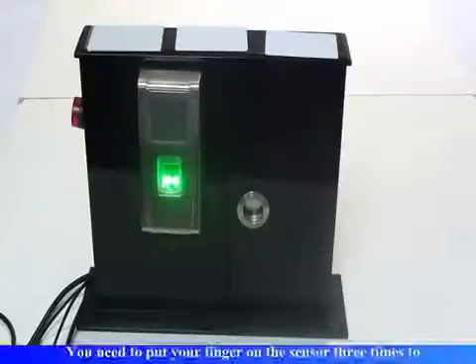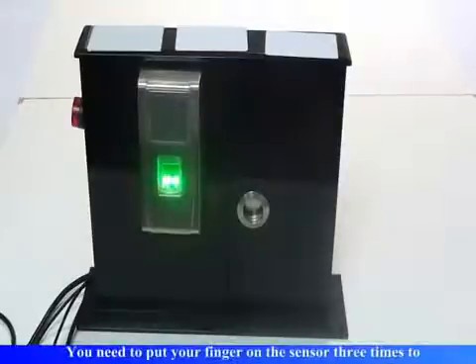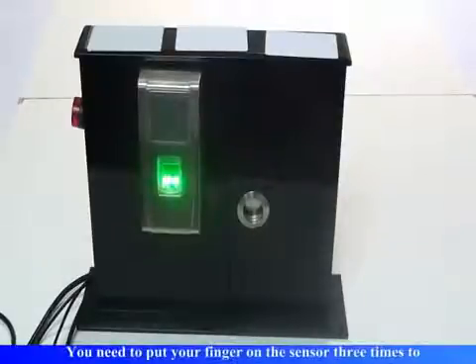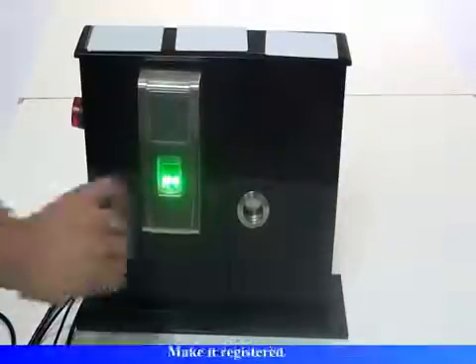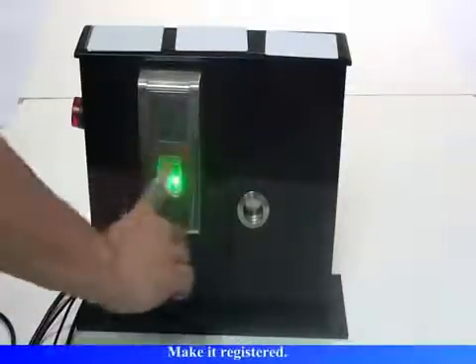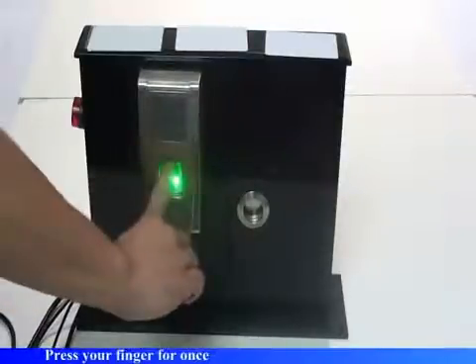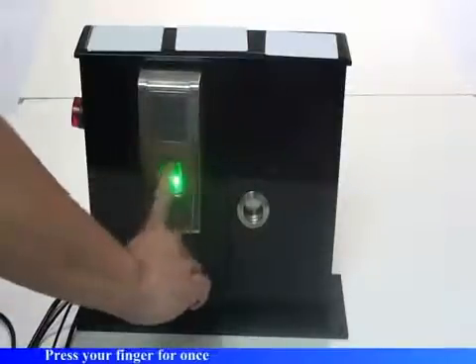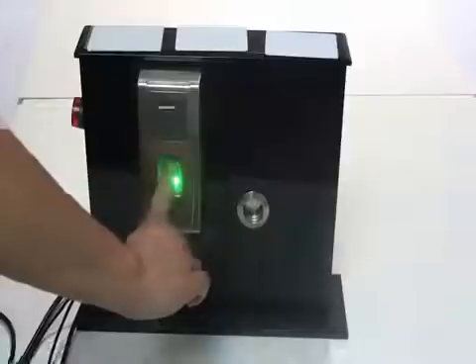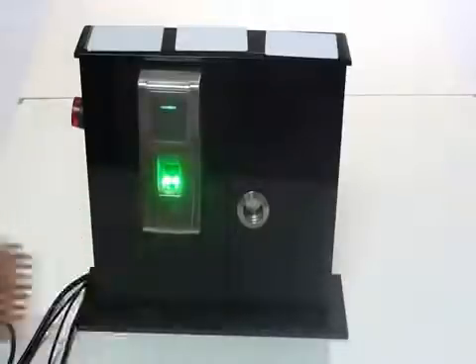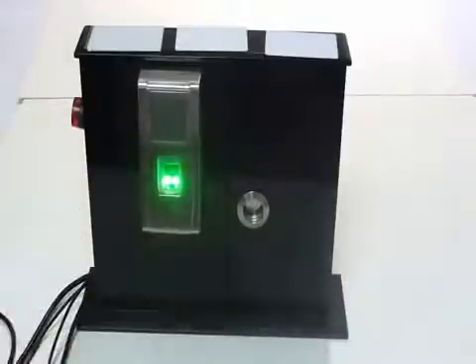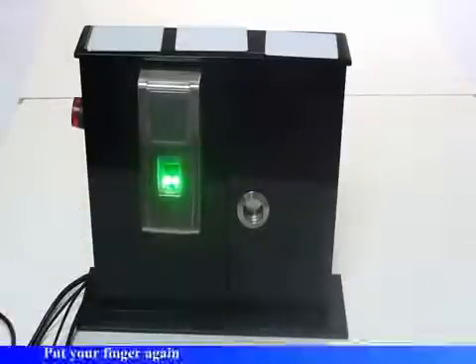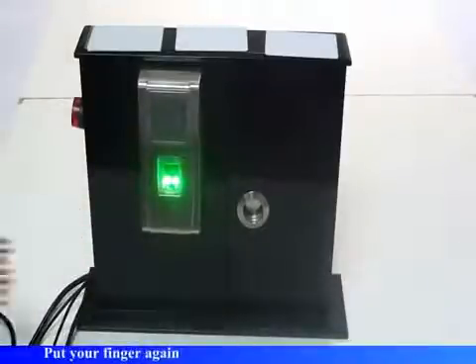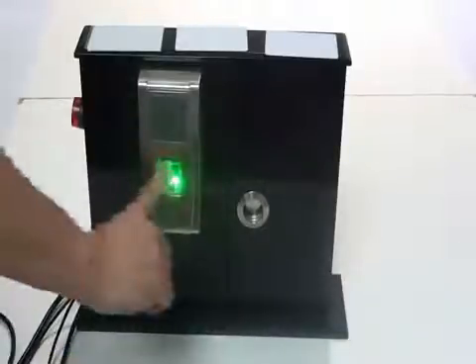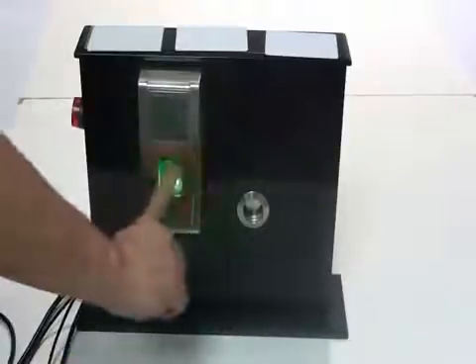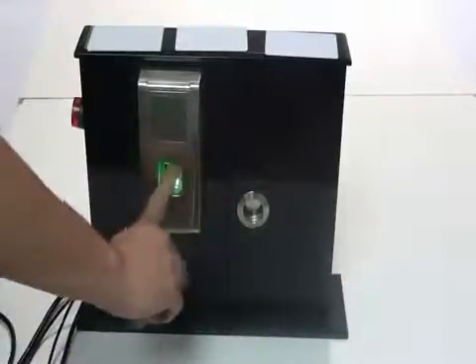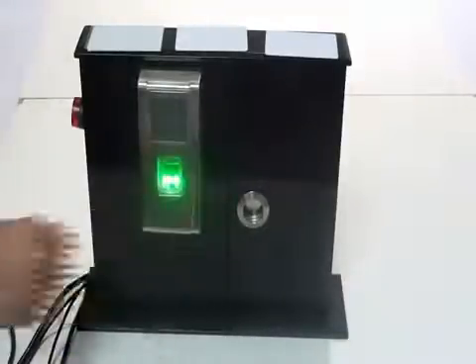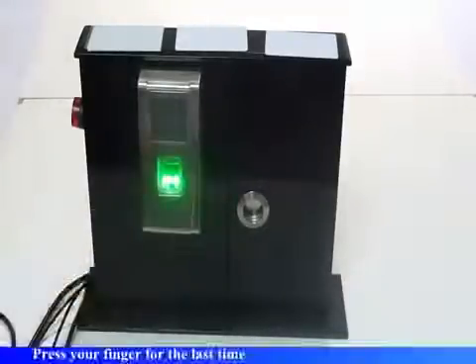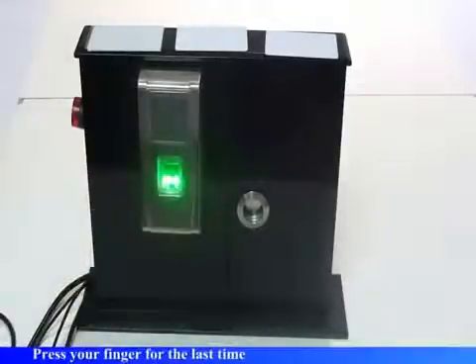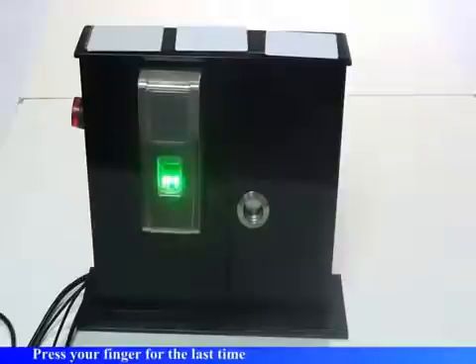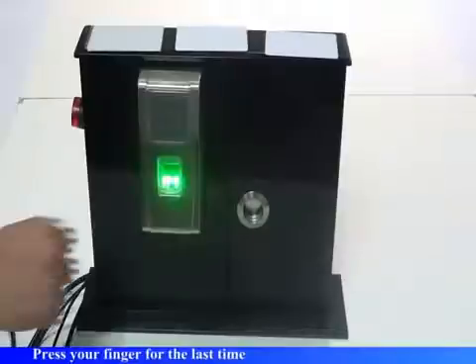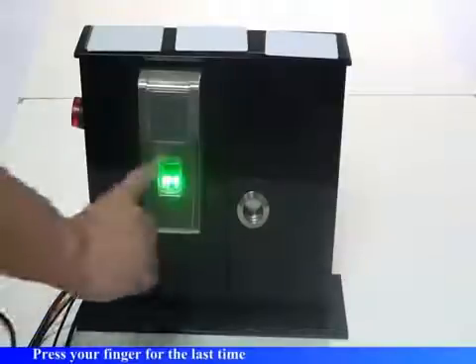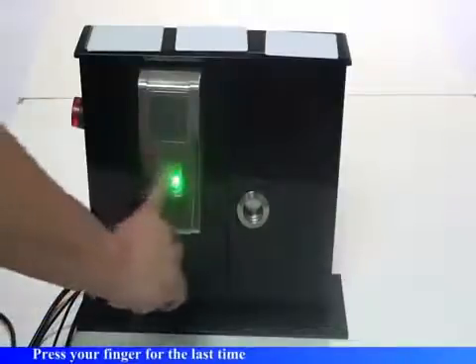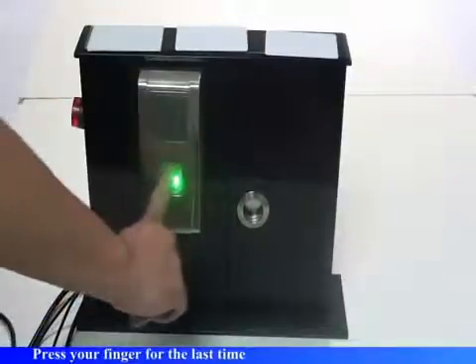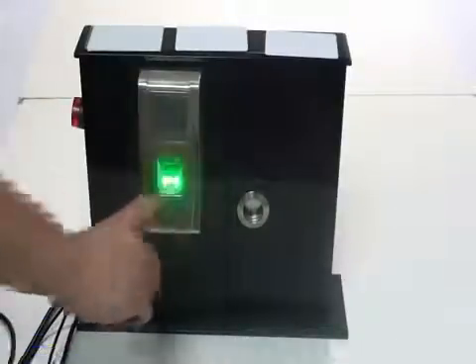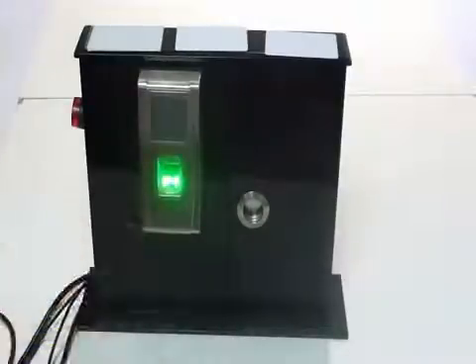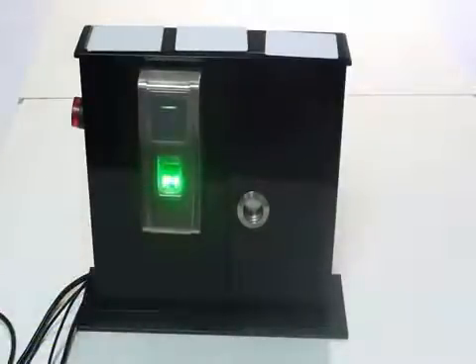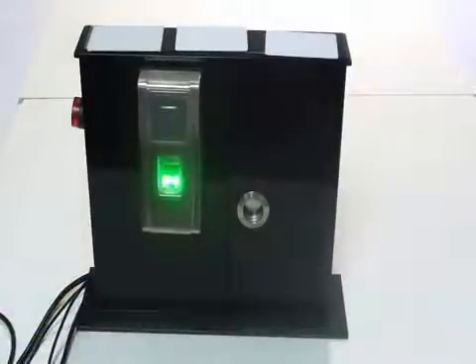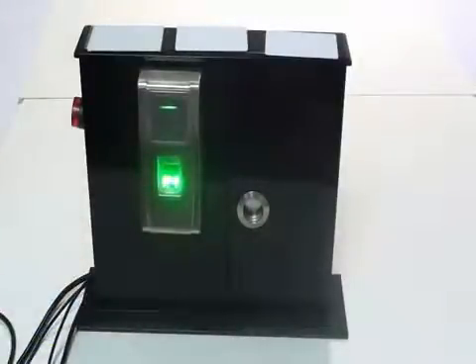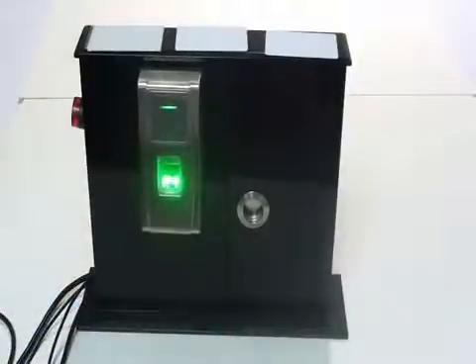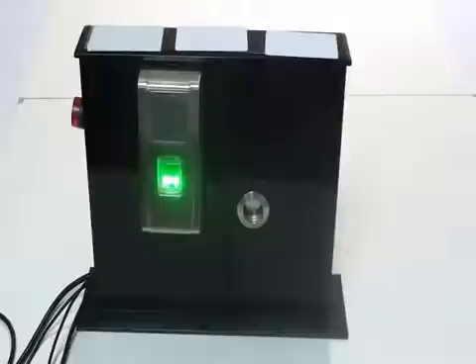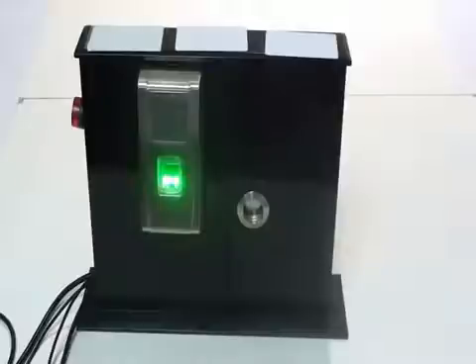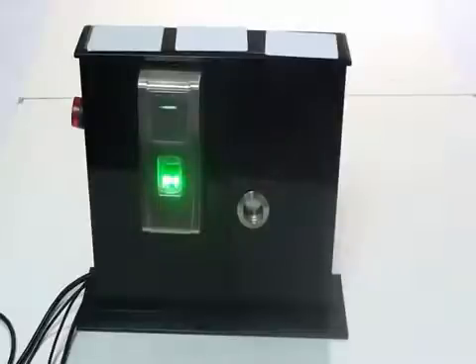Register. Please press your finger. Please press your finger again. Please press your finger for the last time. Registration is successful.